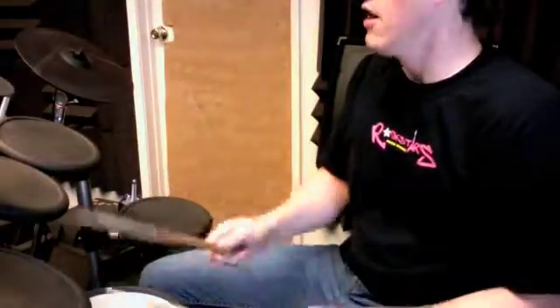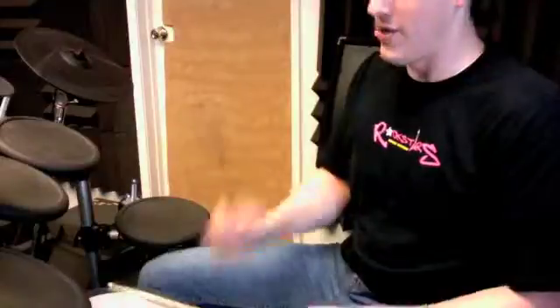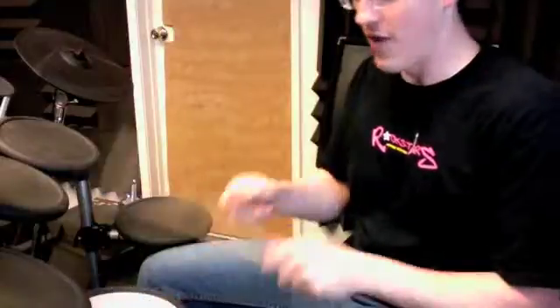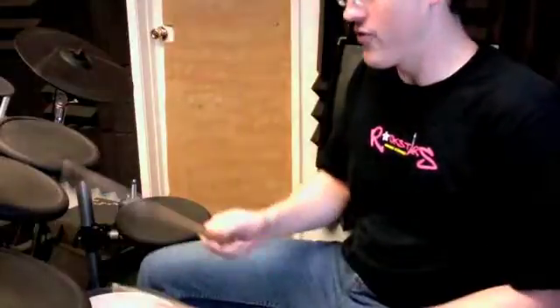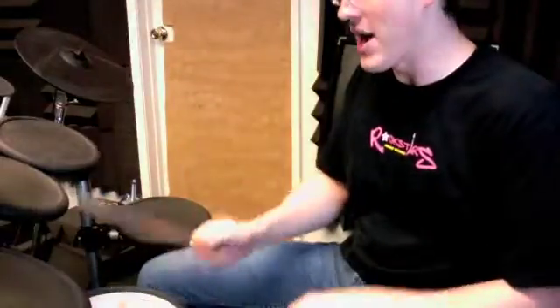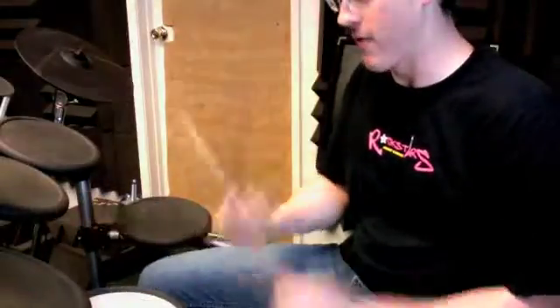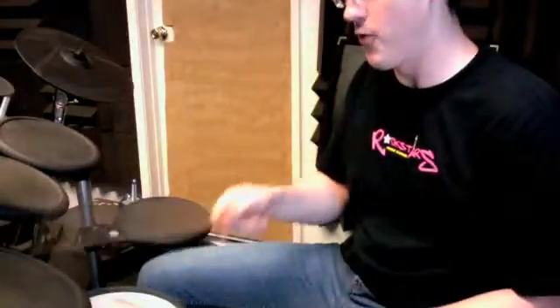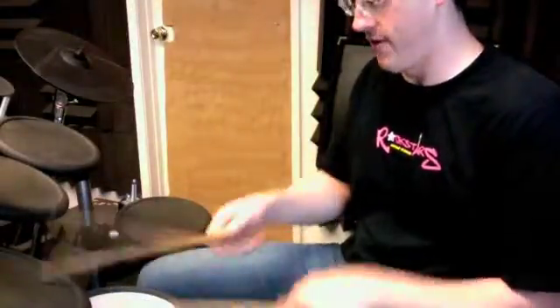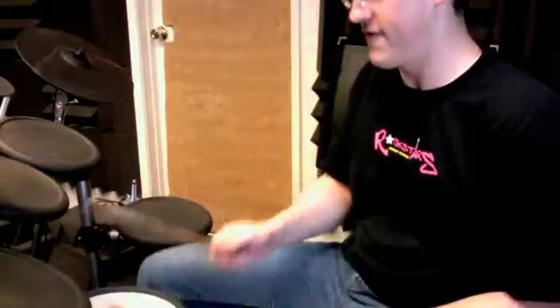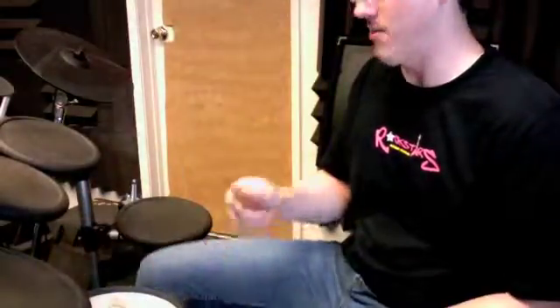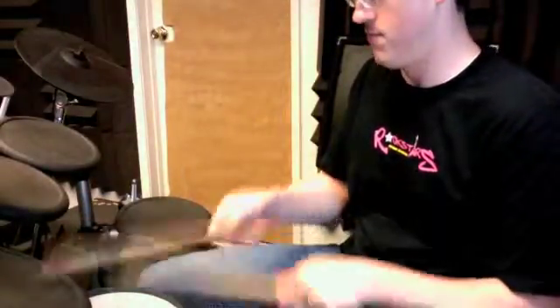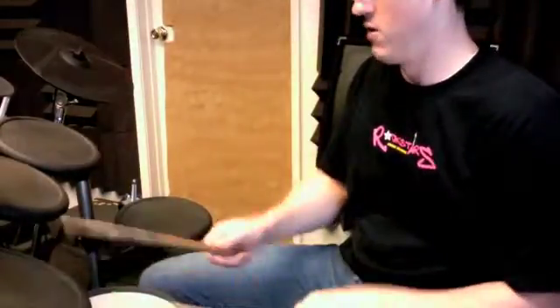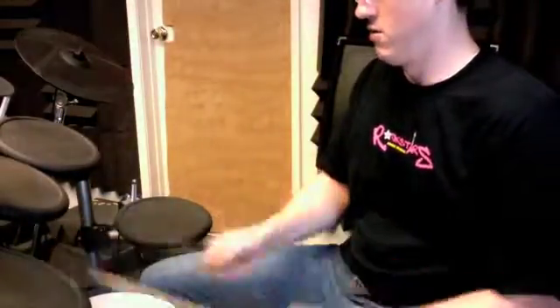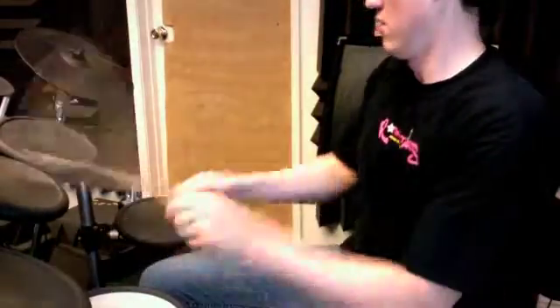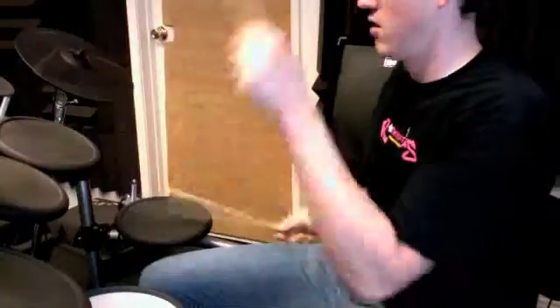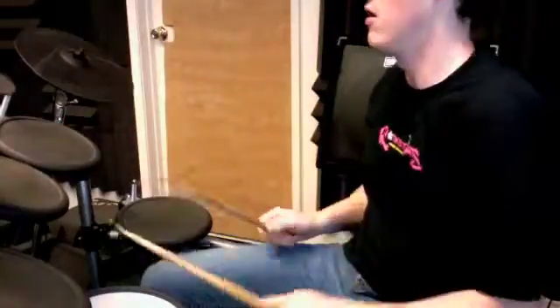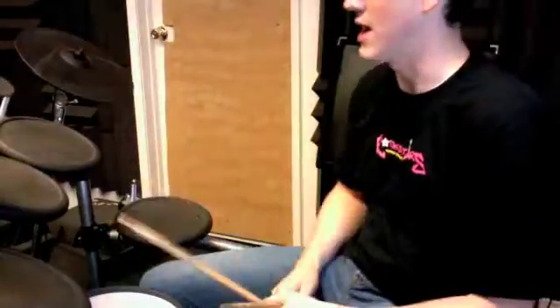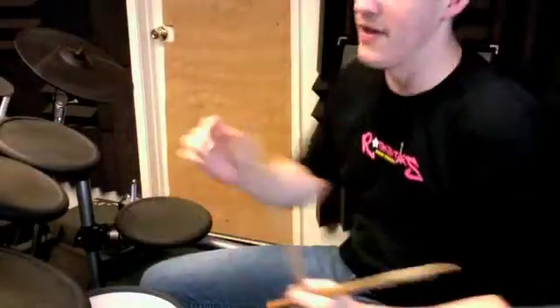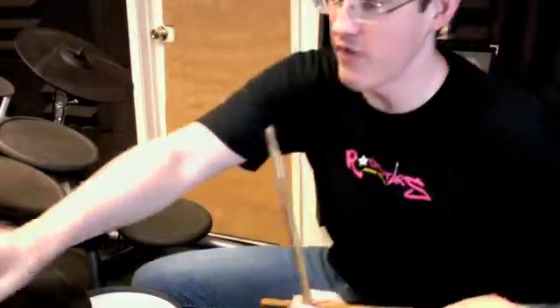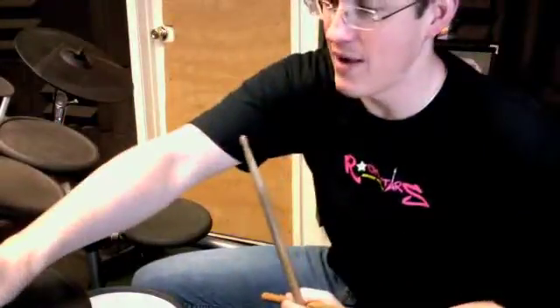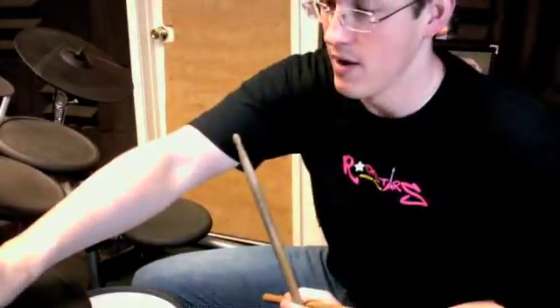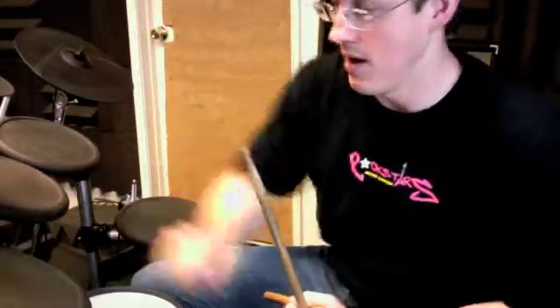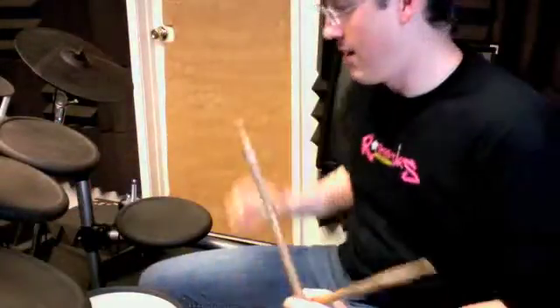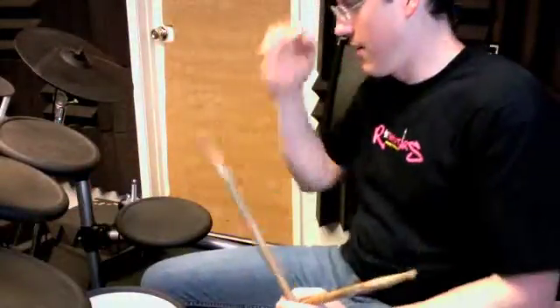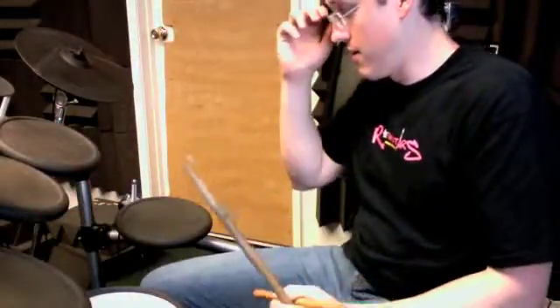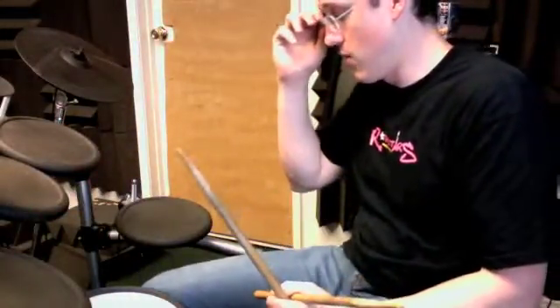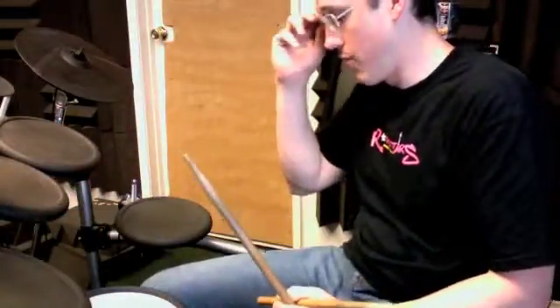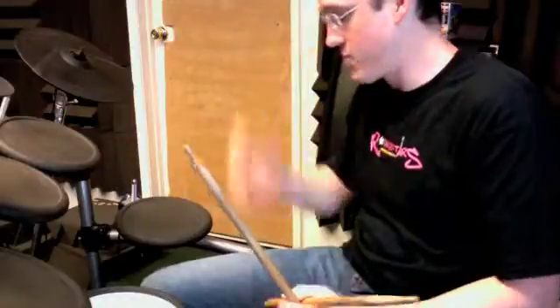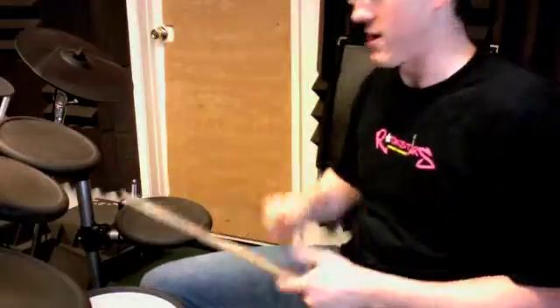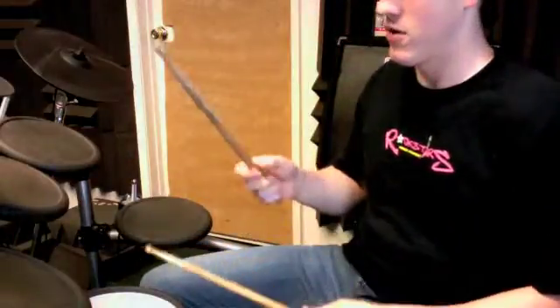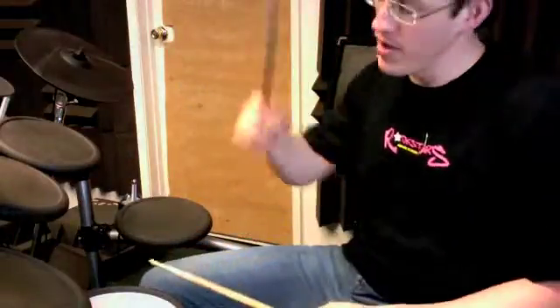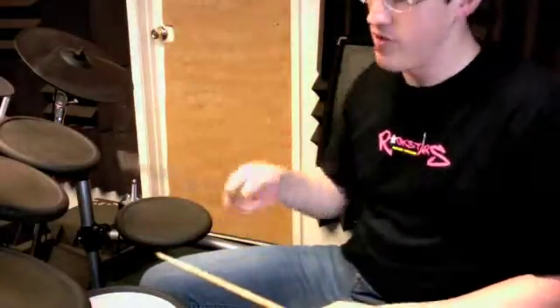Alright, so those are the same — the first four fills are the same. And then after that, right before the first ending, I'm going to play the measure before.